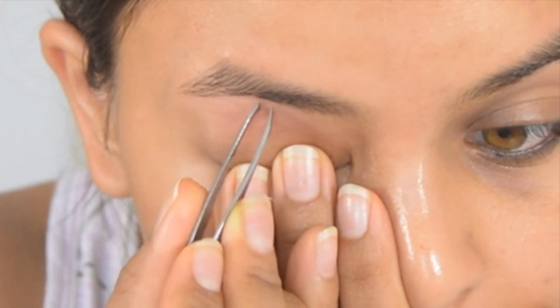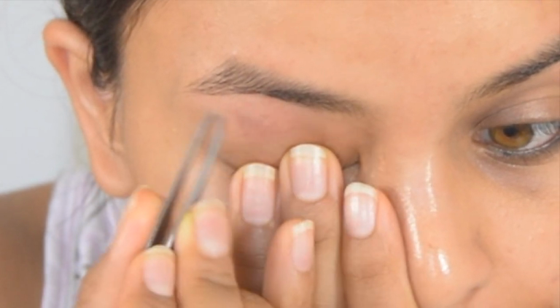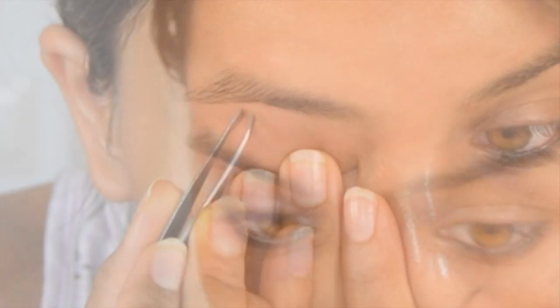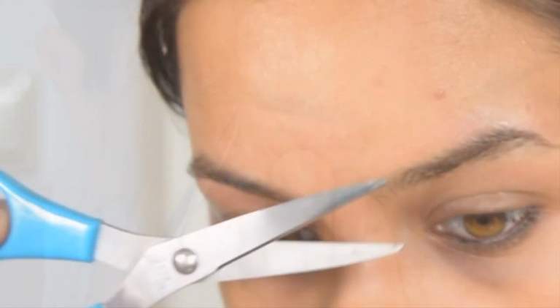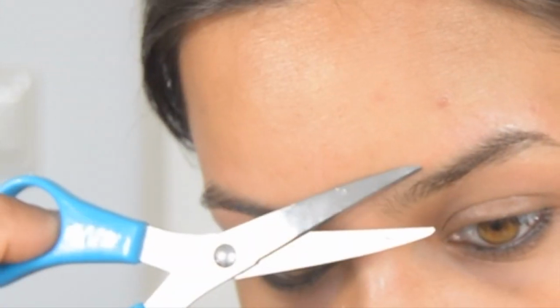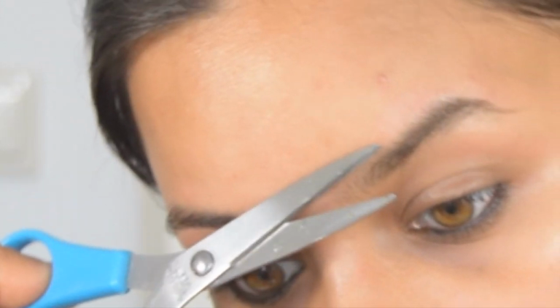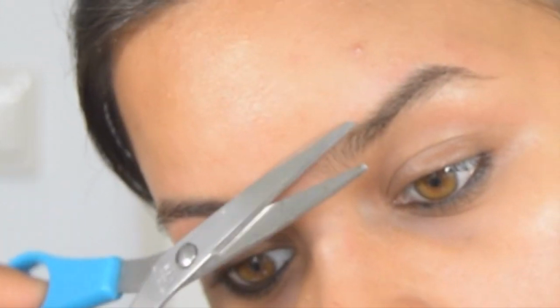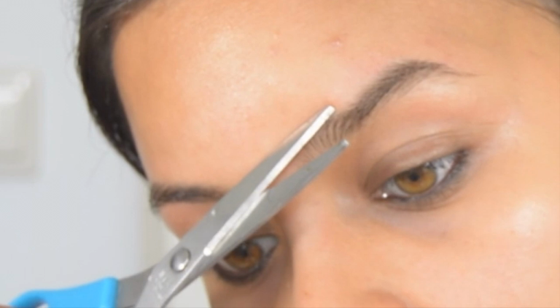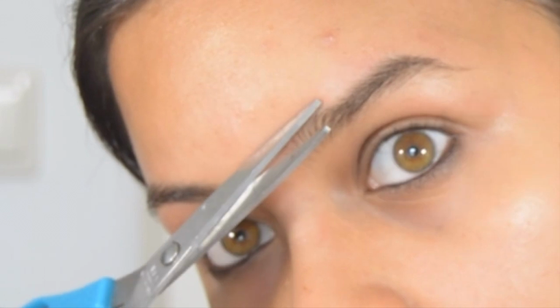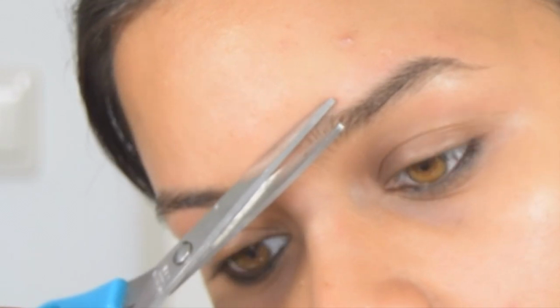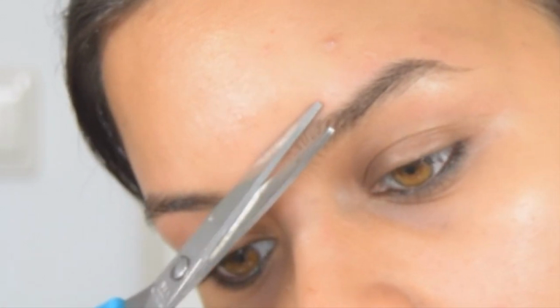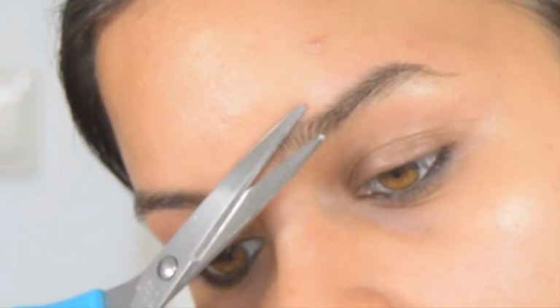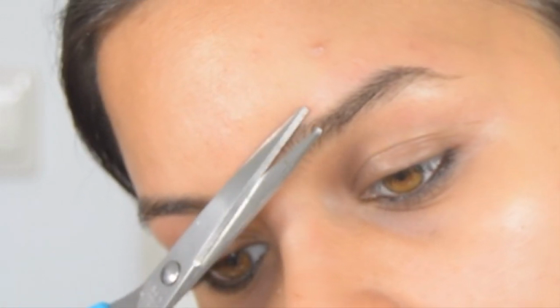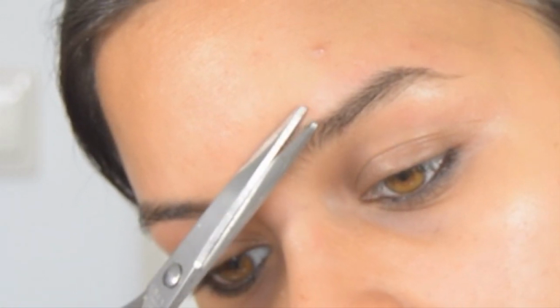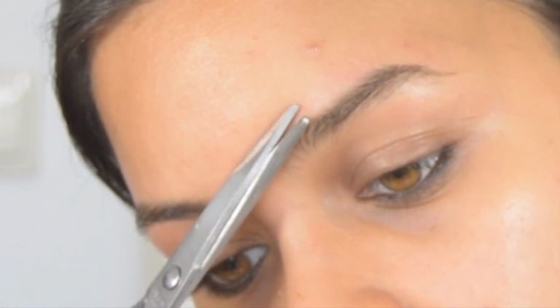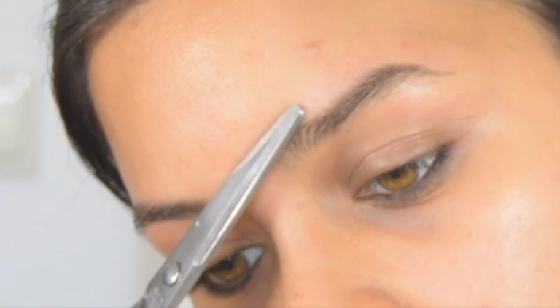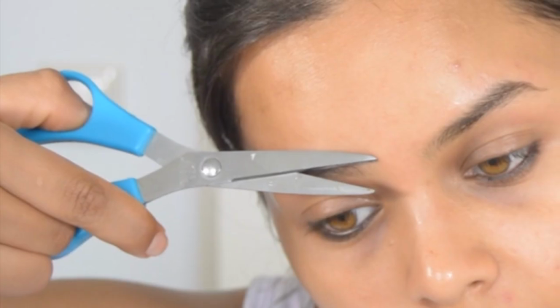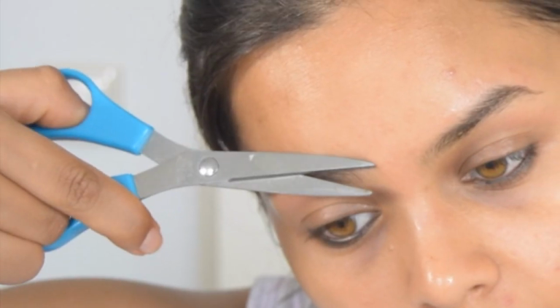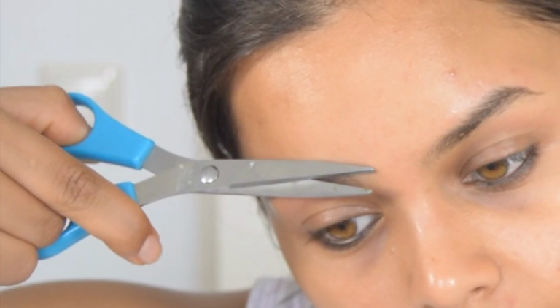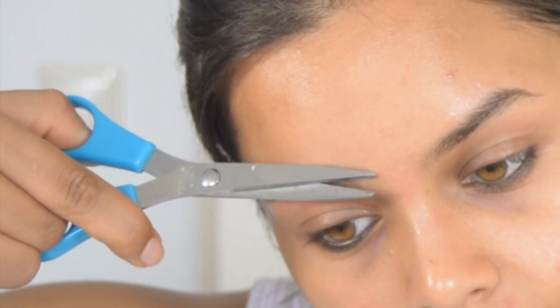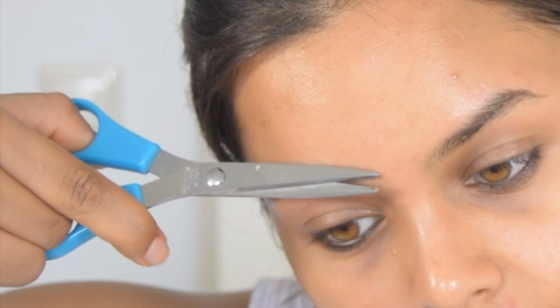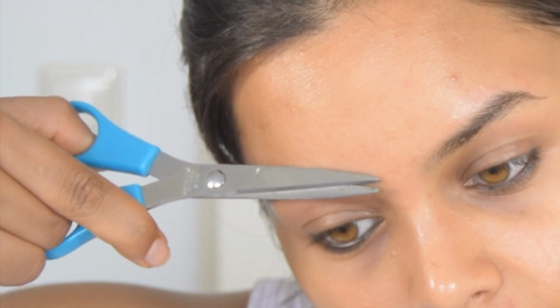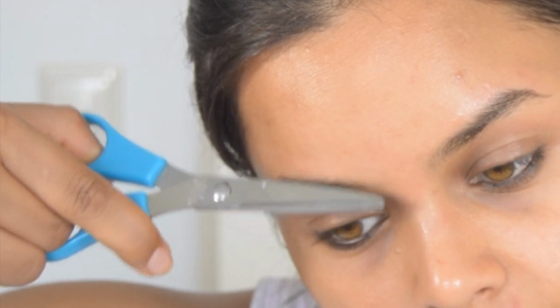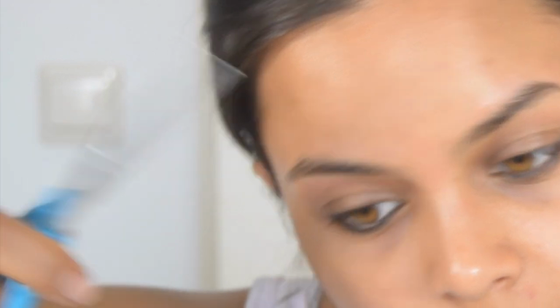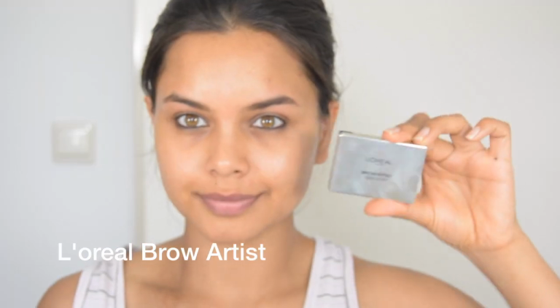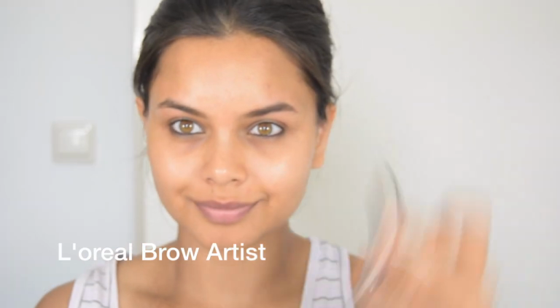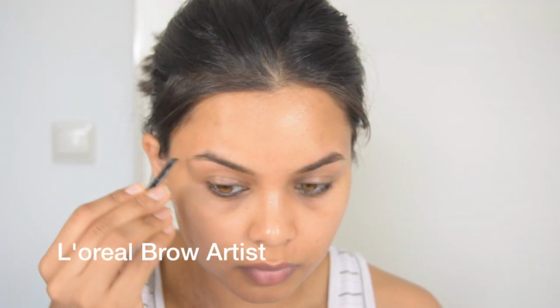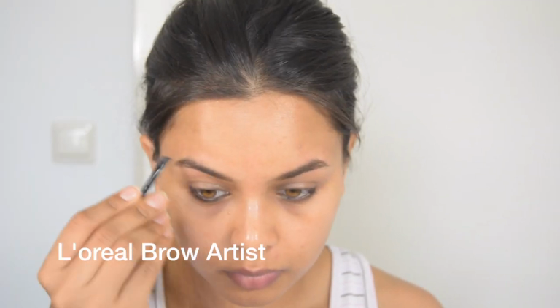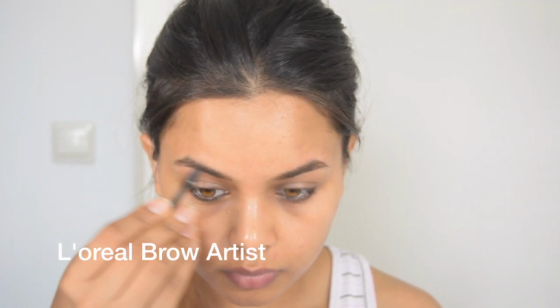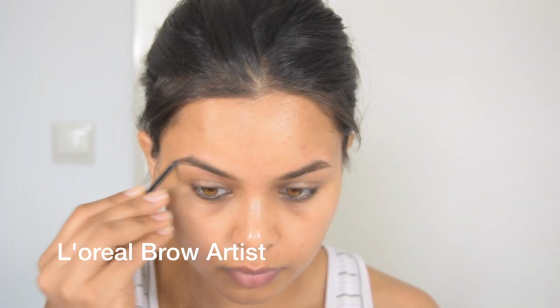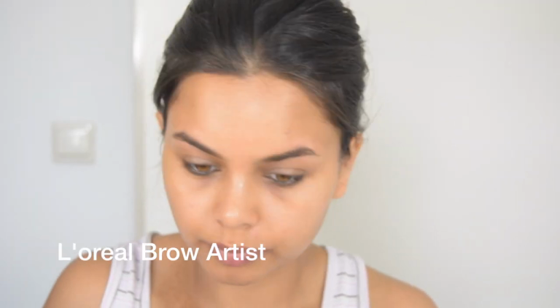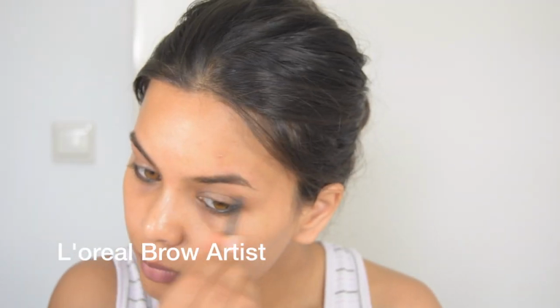If some hairs are a little bit longer, I cut them using a small normal scissor like this. And that is it for my brow waxing routine. Then I move on to my regular brow routine.